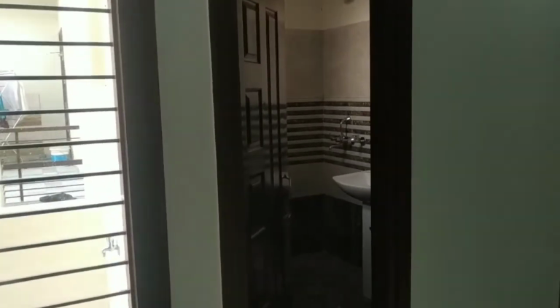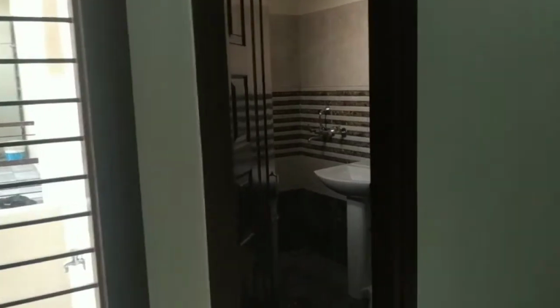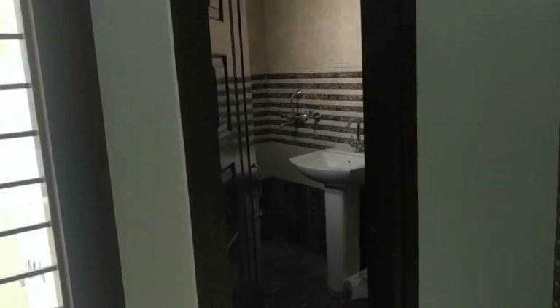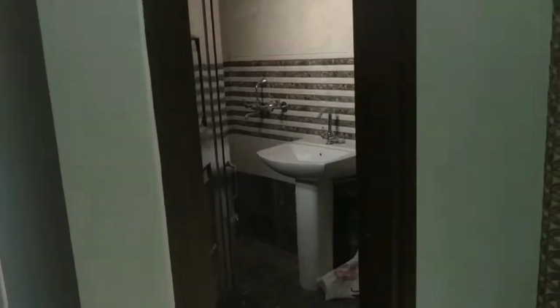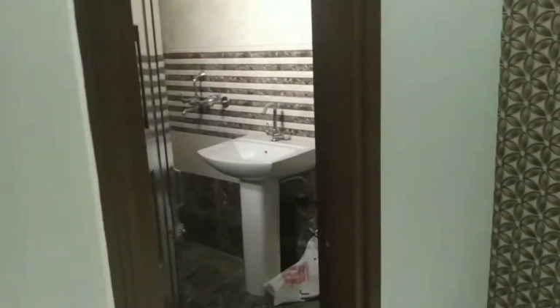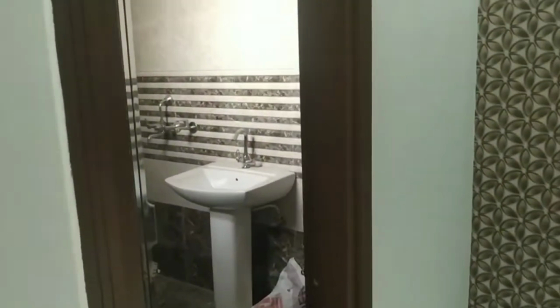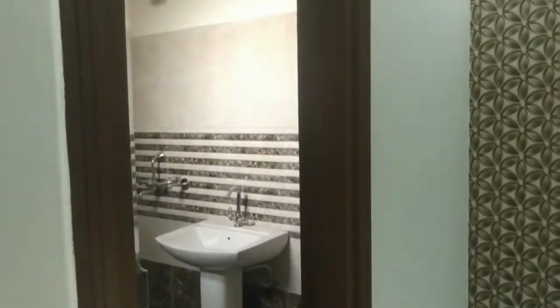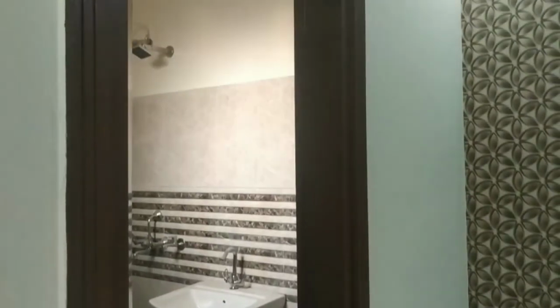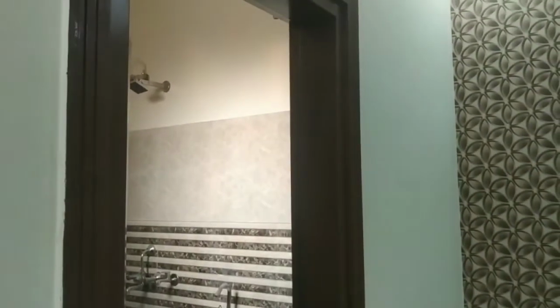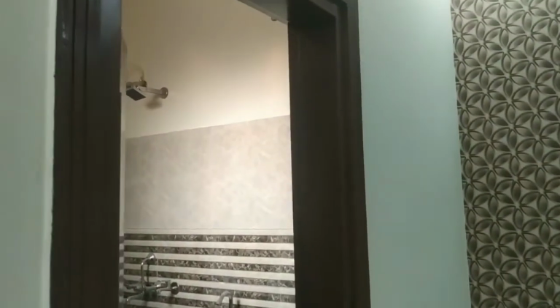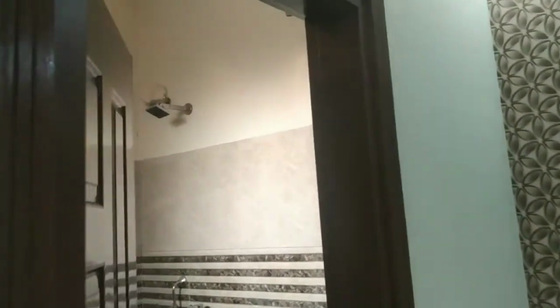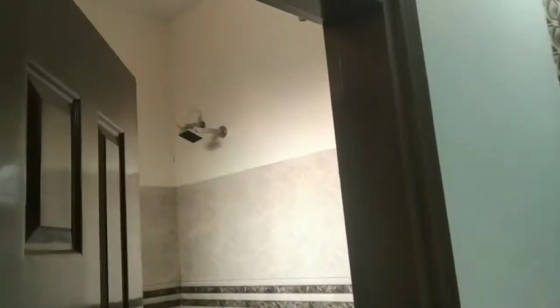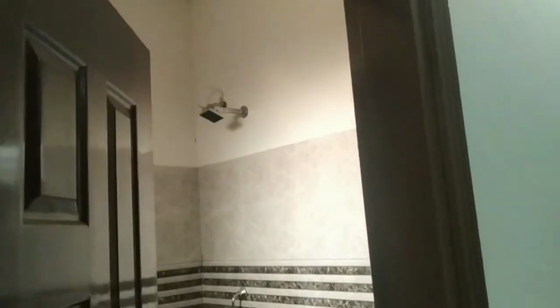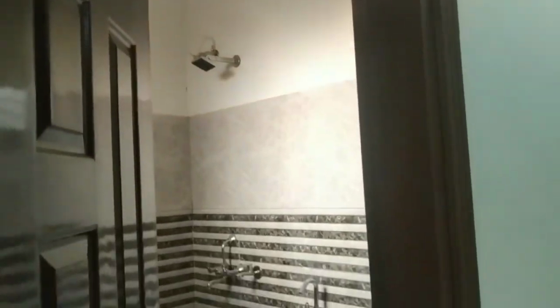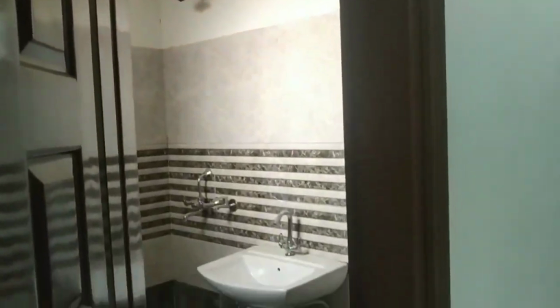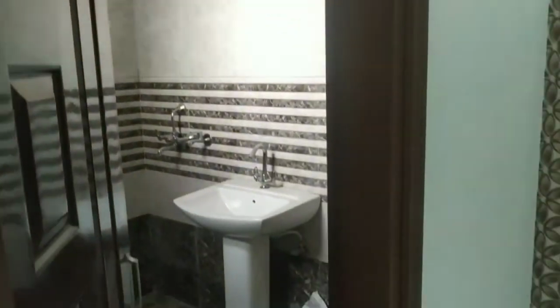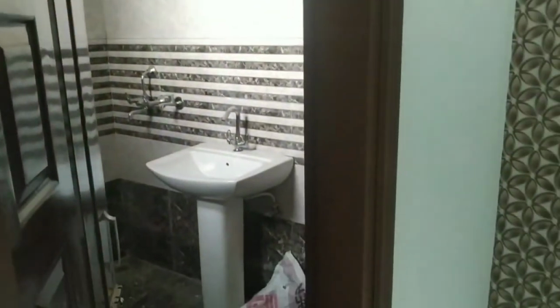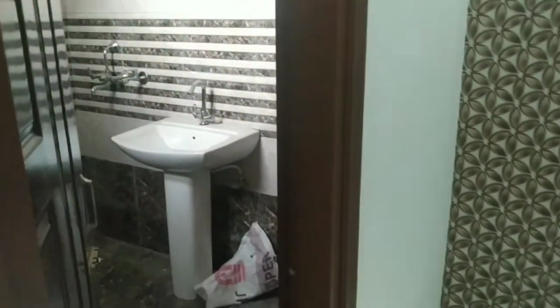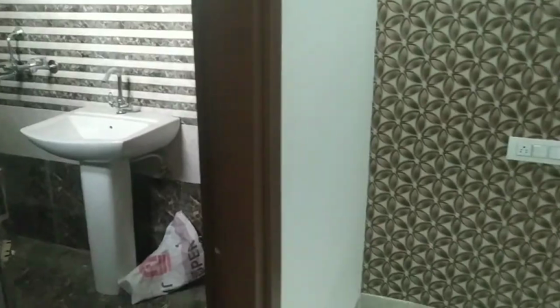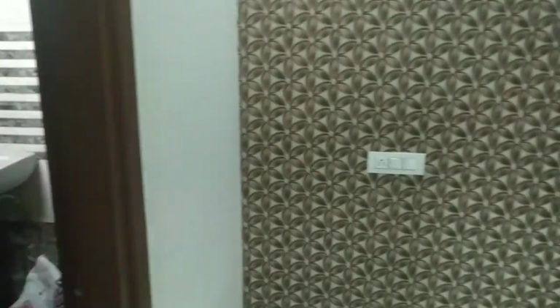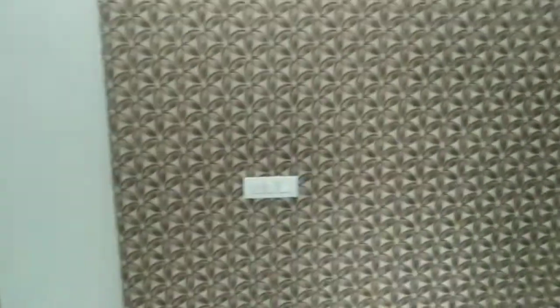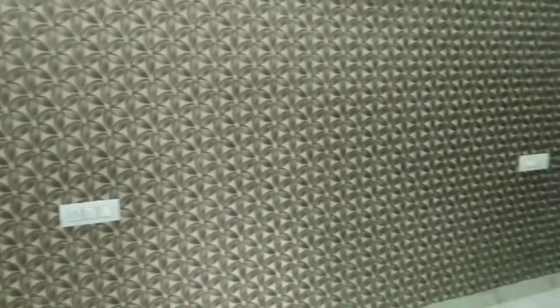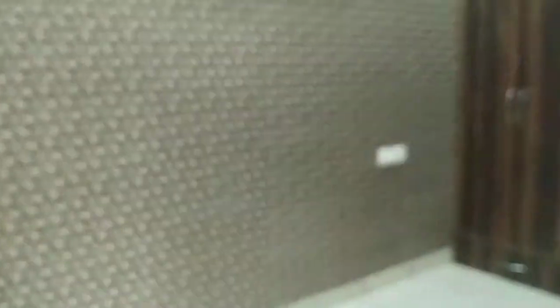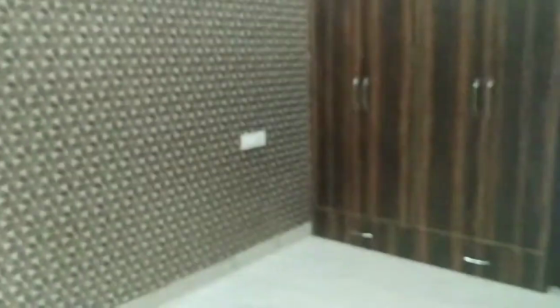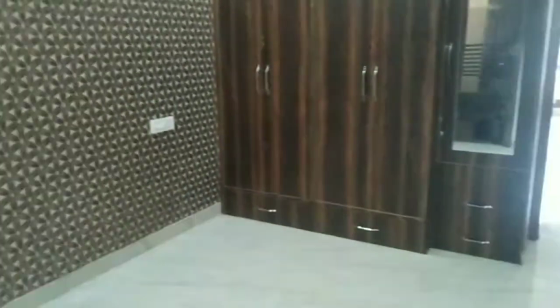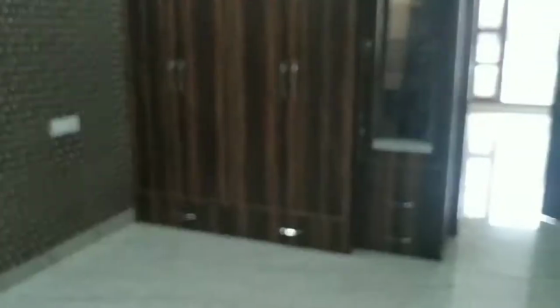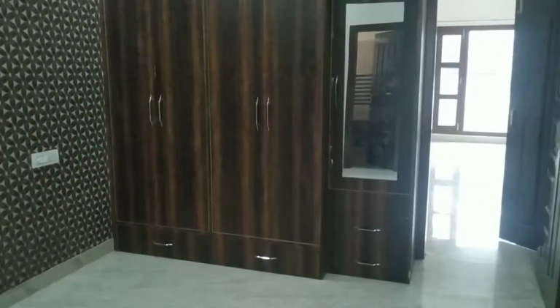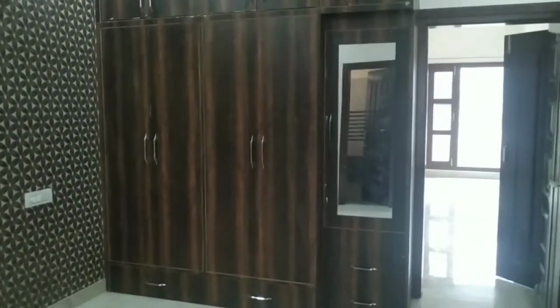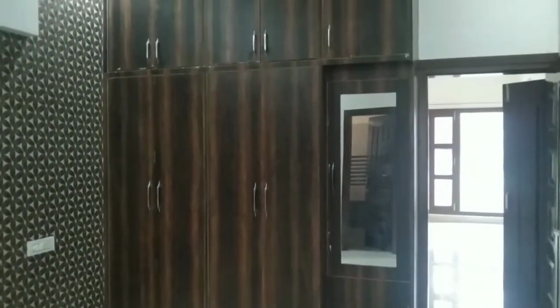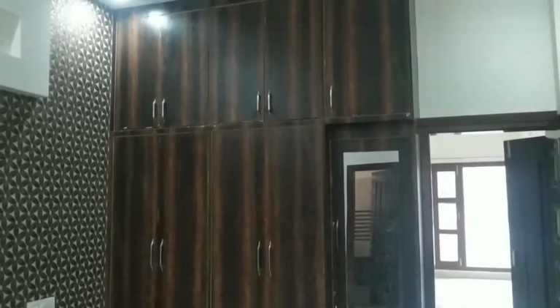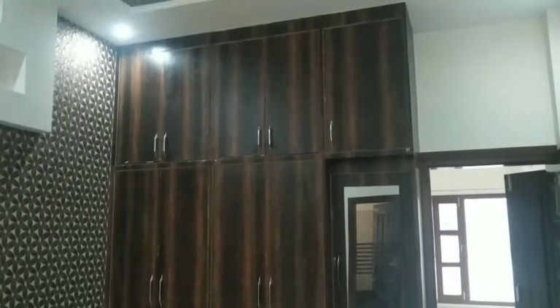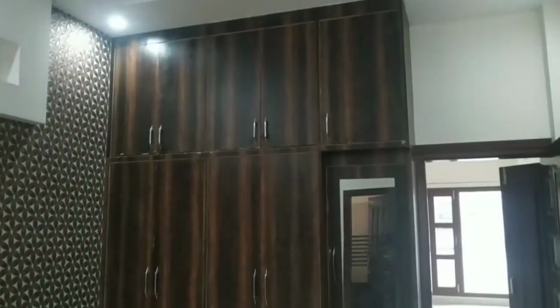The final touch is complete. If you want, you can move in within 5 to 6 days after booking.